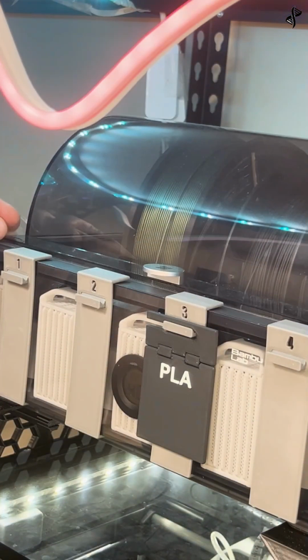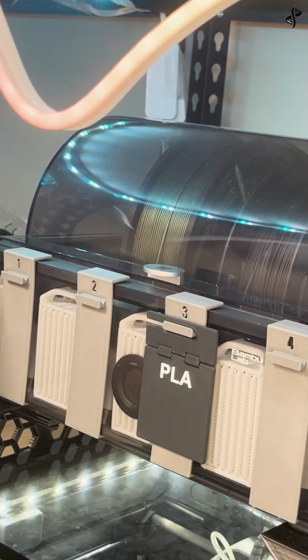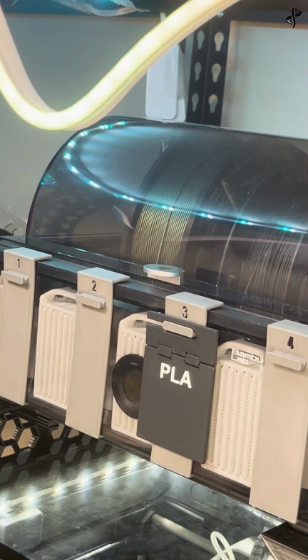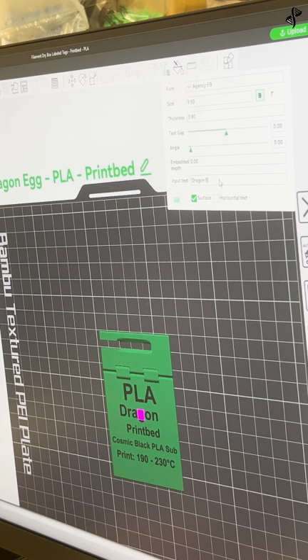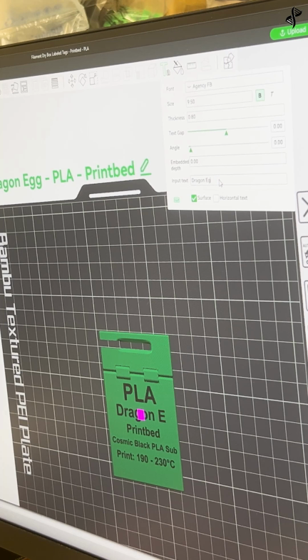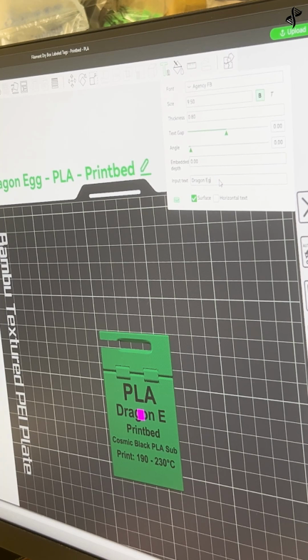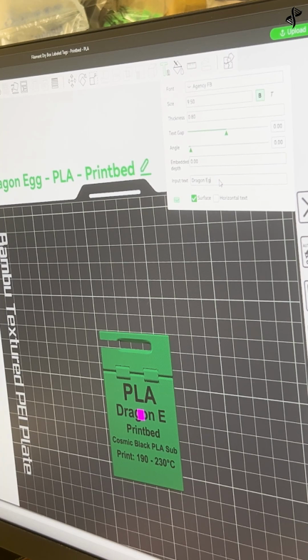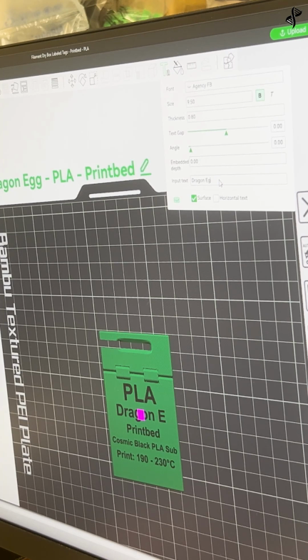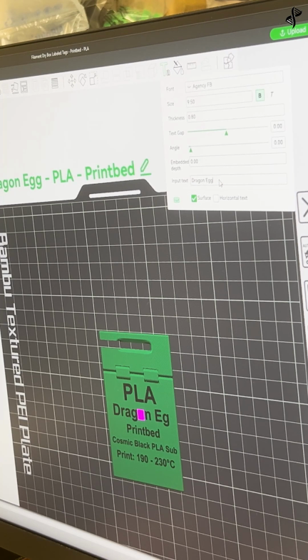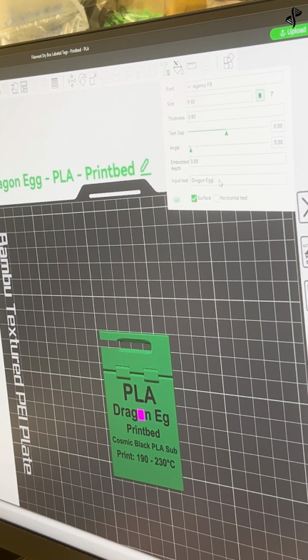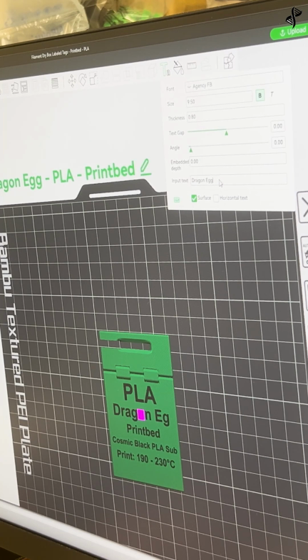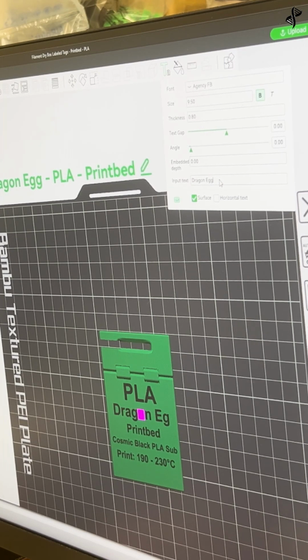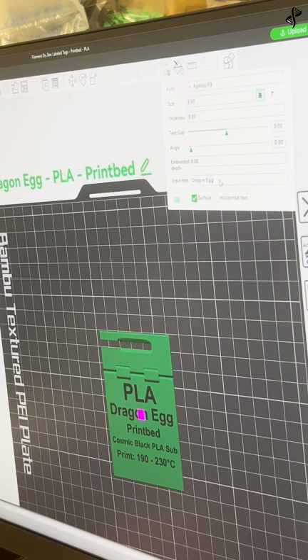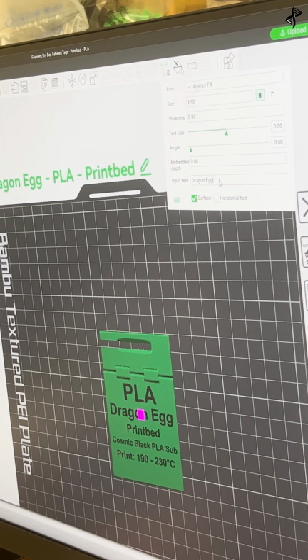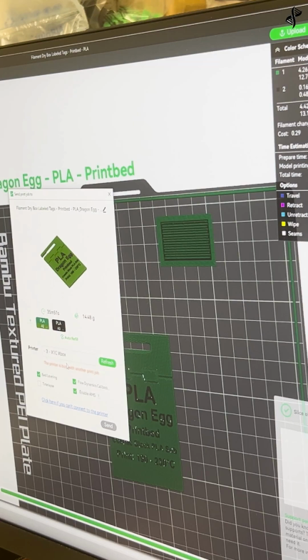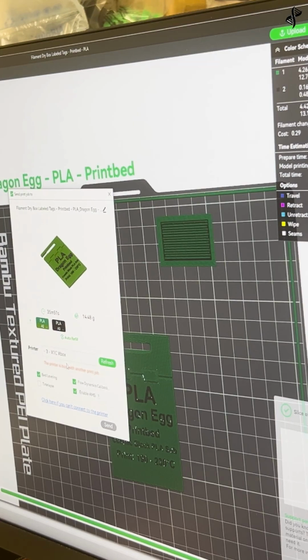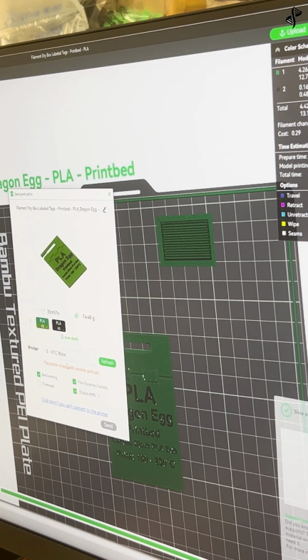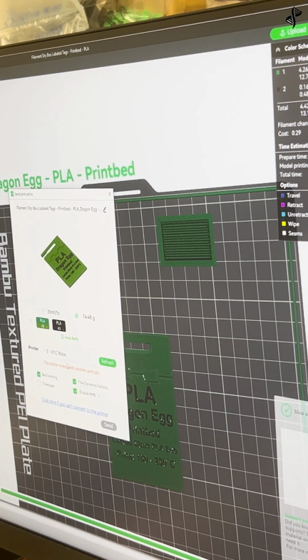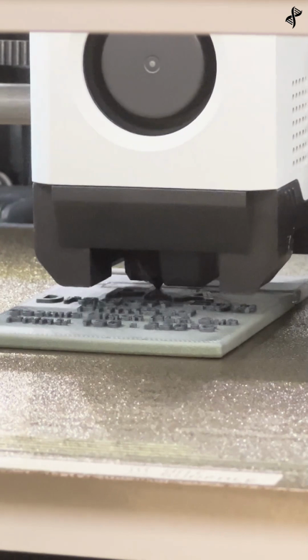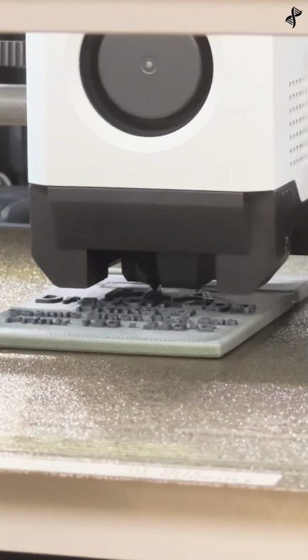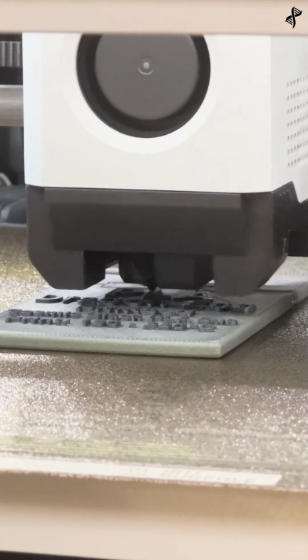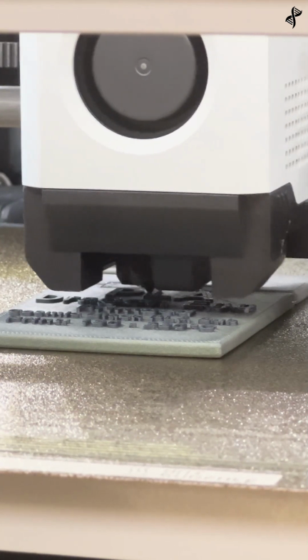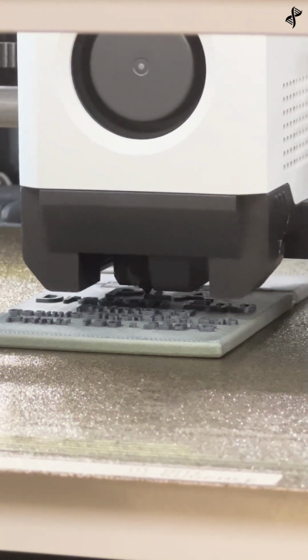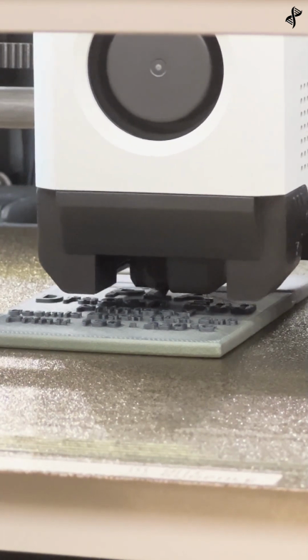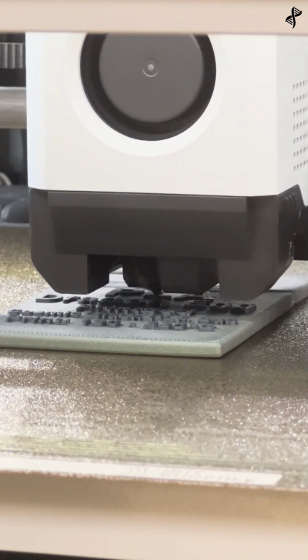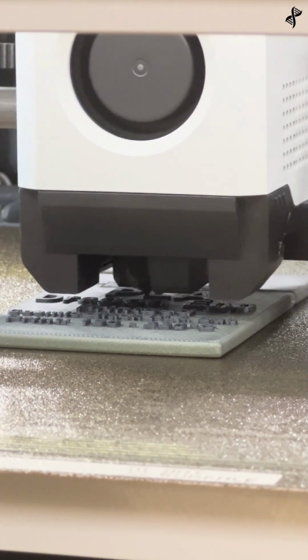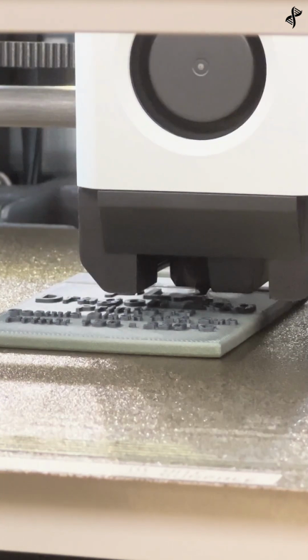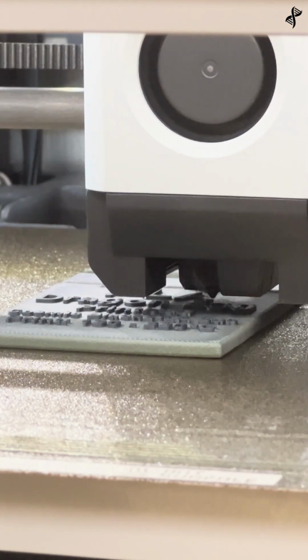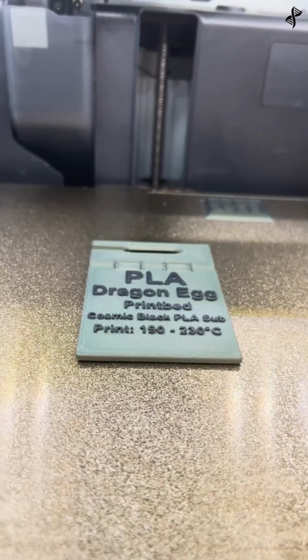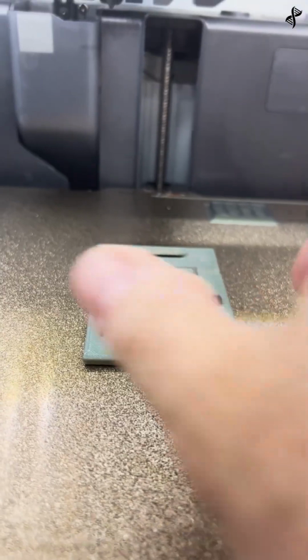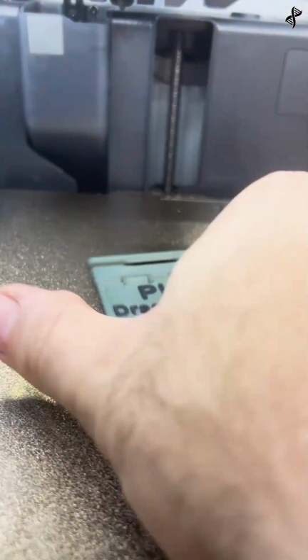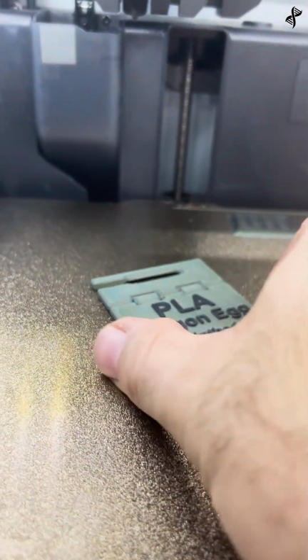Update the text labels in your slicer with all the vital information including filament type, color, brand, print temperatures, and even hex colors. Then print that label on your 3D printer.